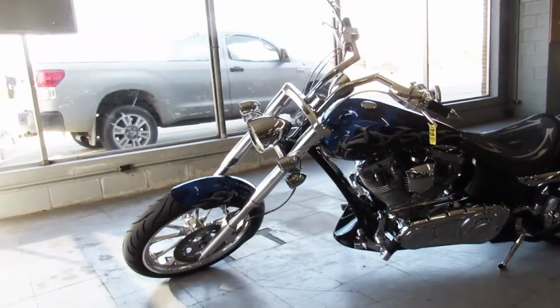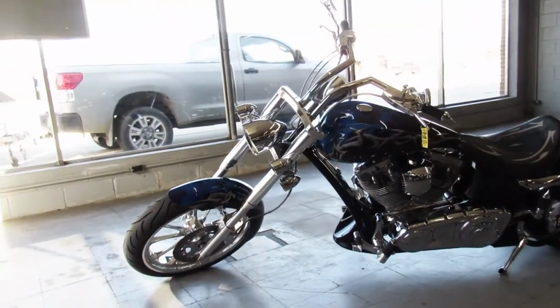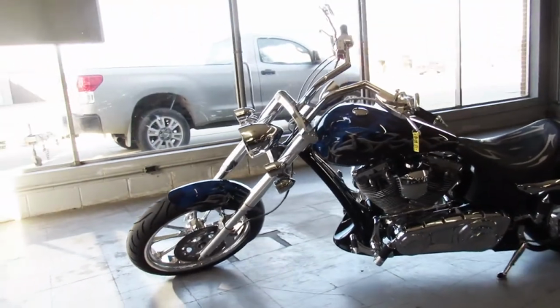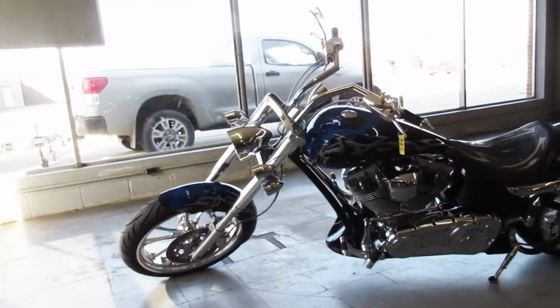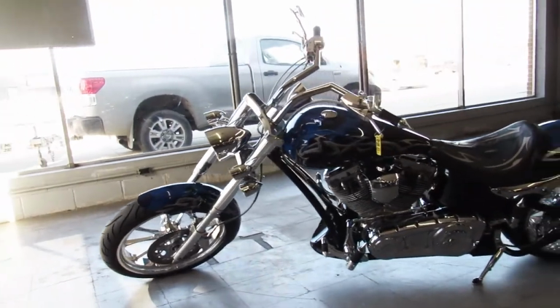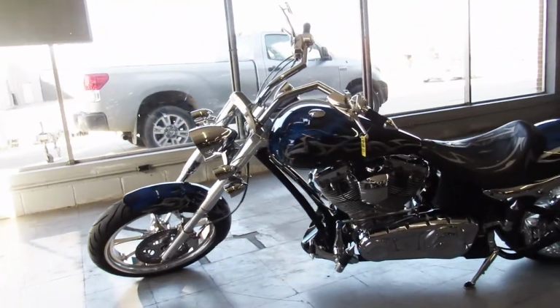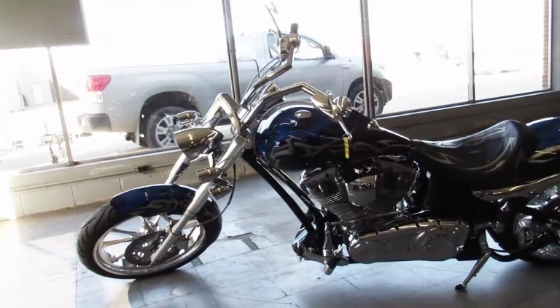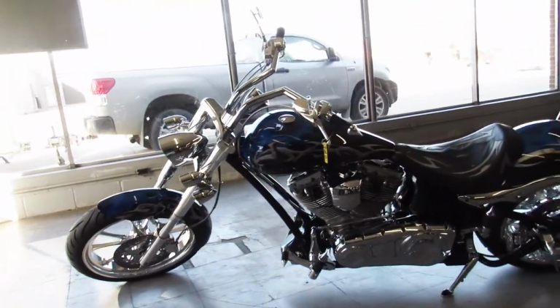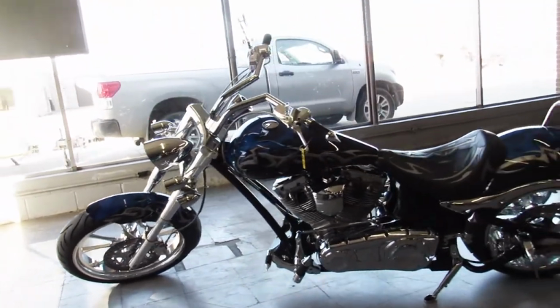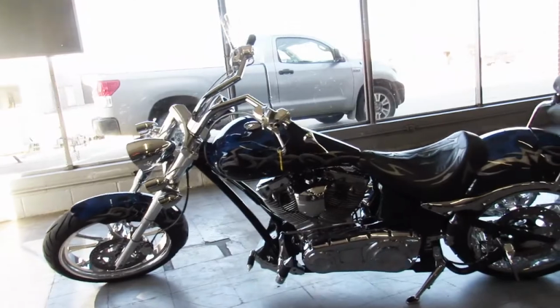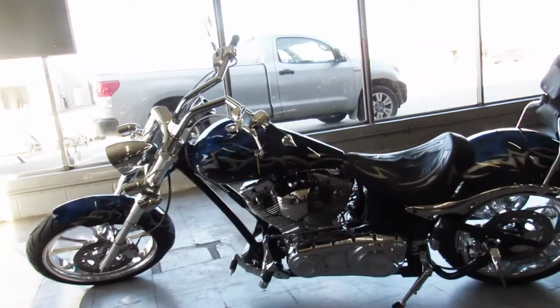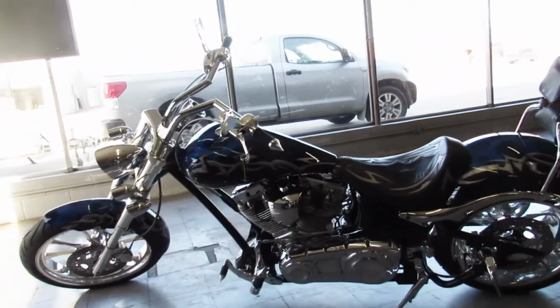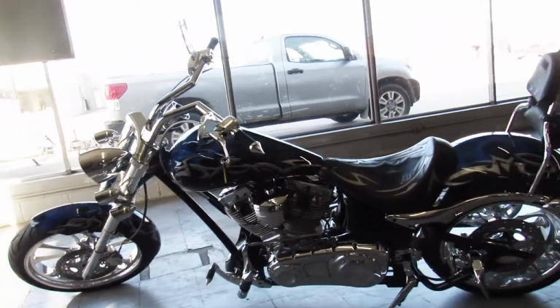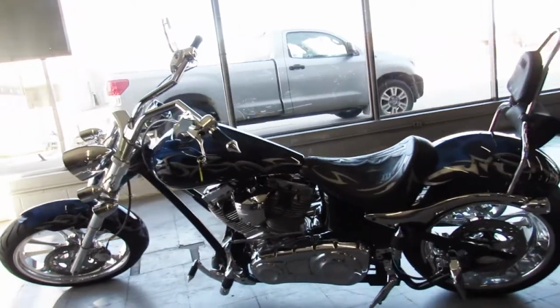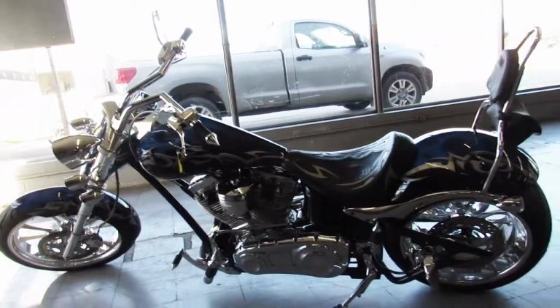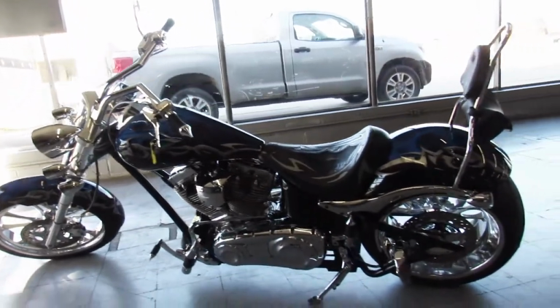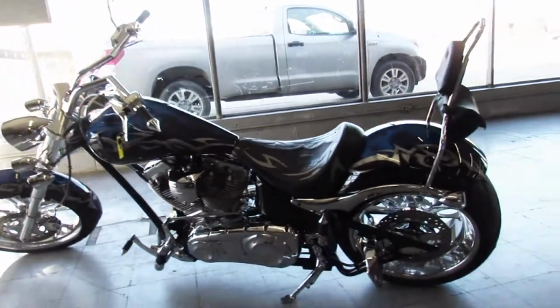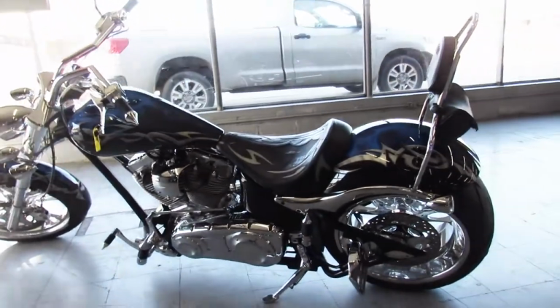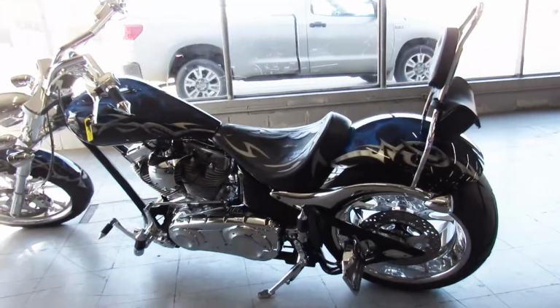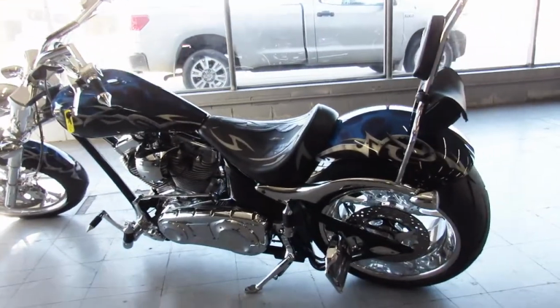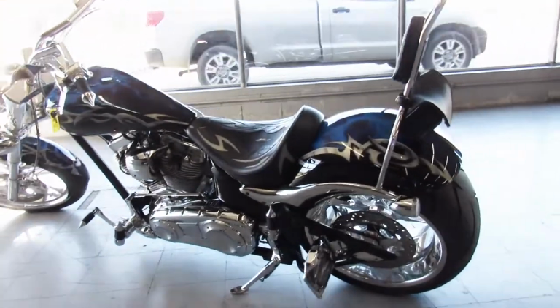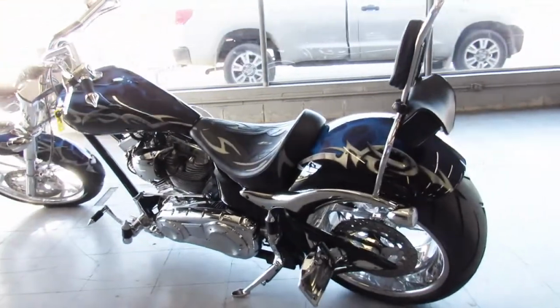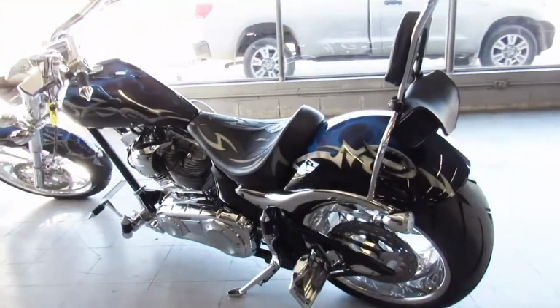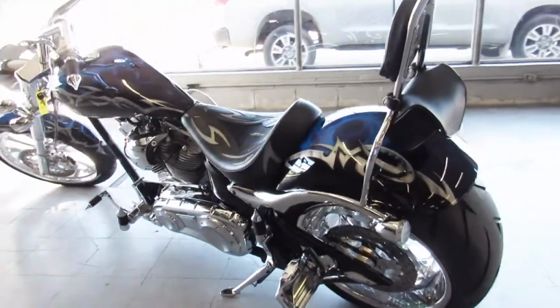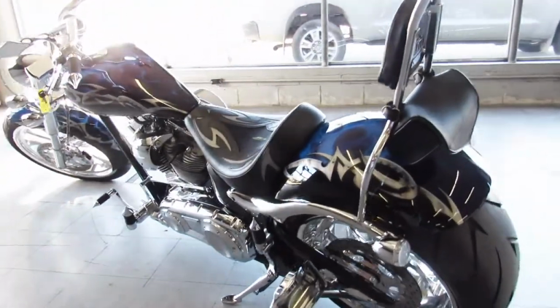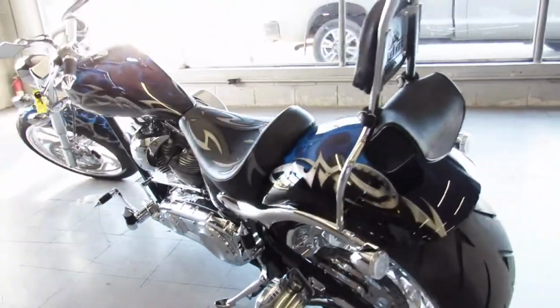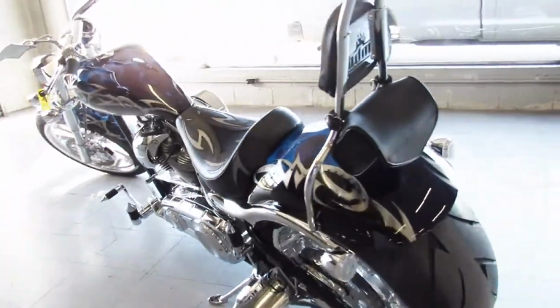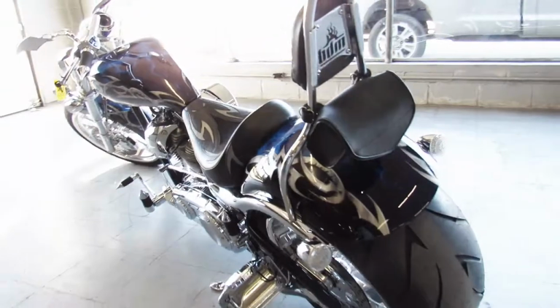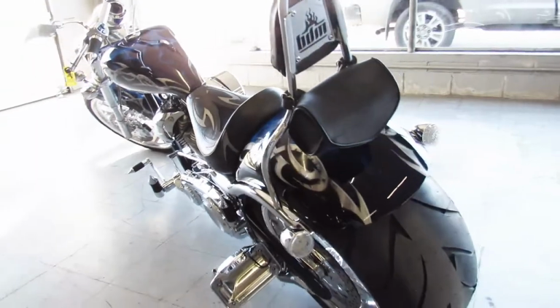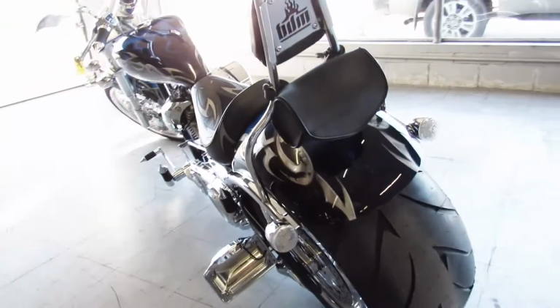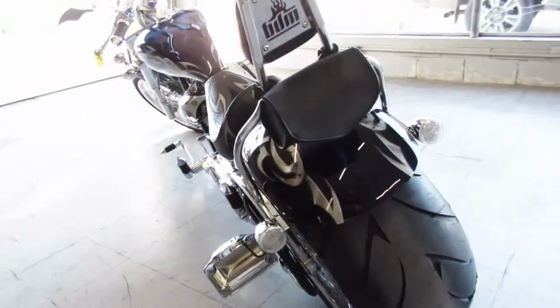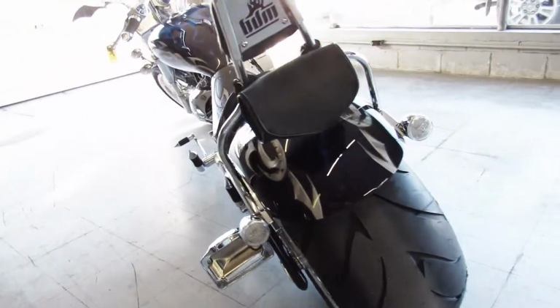Just serviced at the dealership, brand new rear tire, inspected and ready for the street guys. Turn heads everywhere you go — pictures do not do this bike justice.